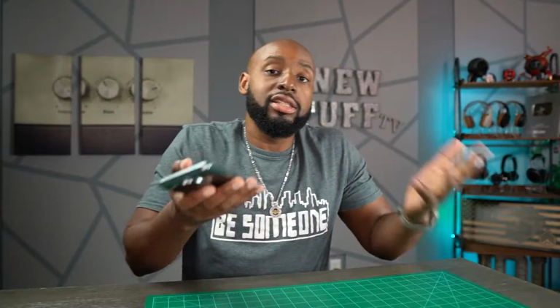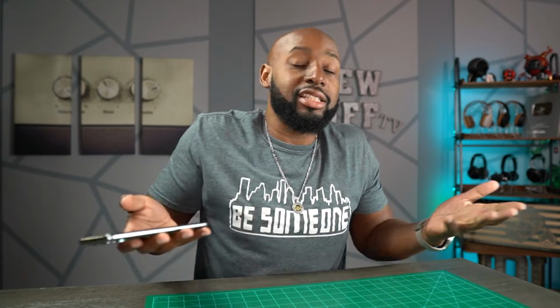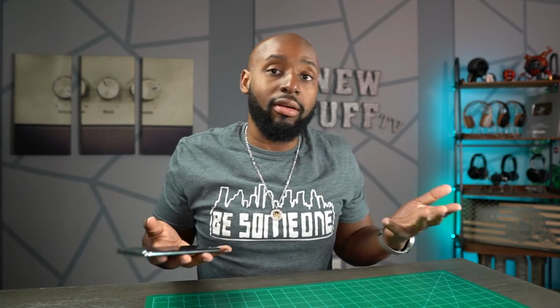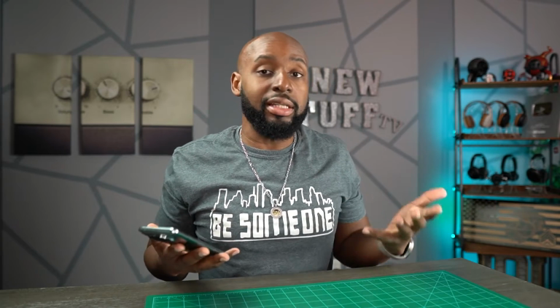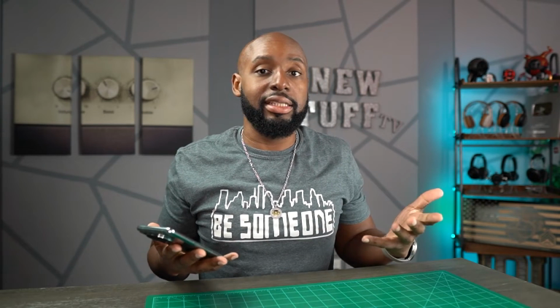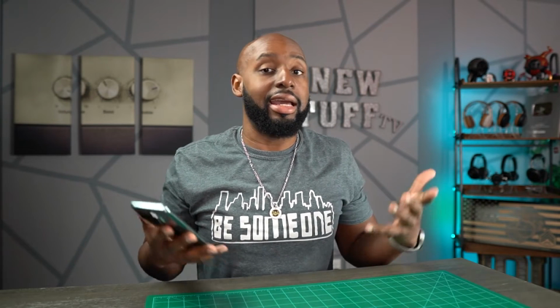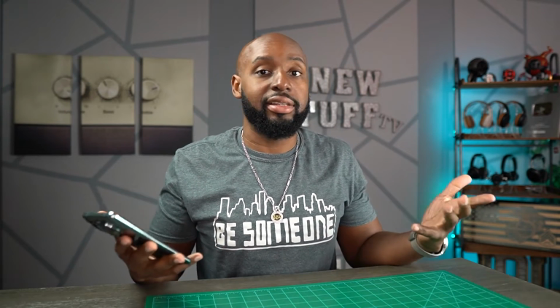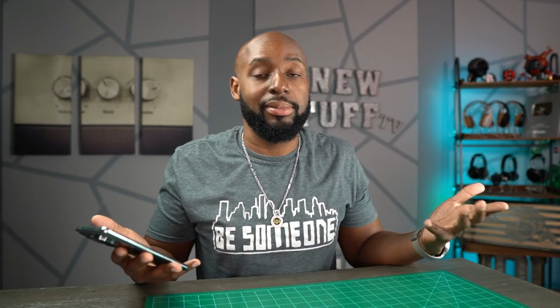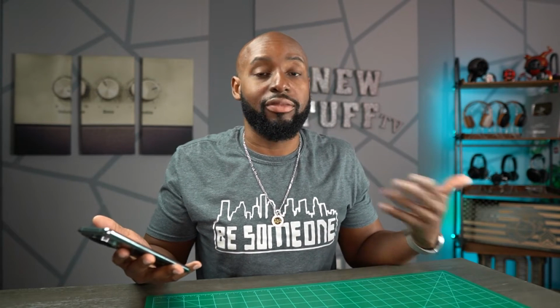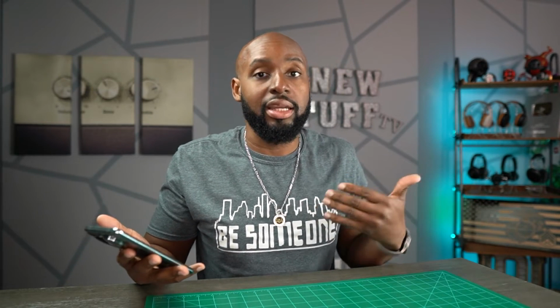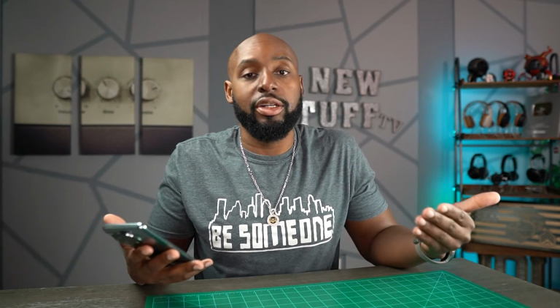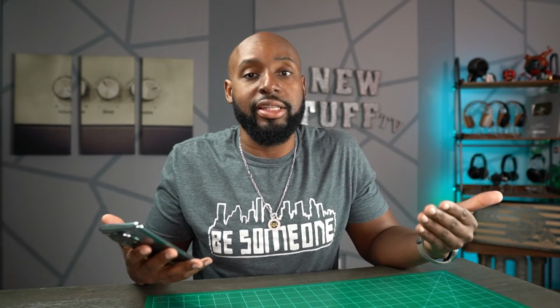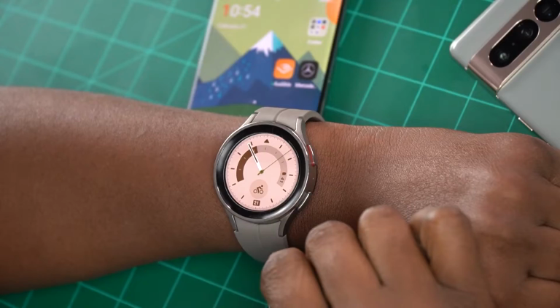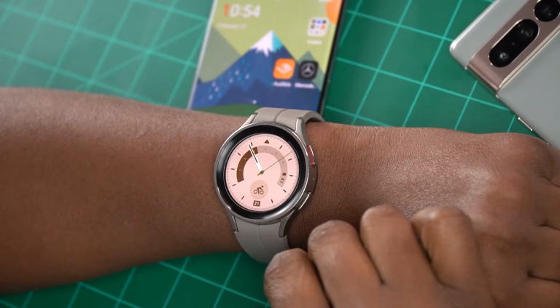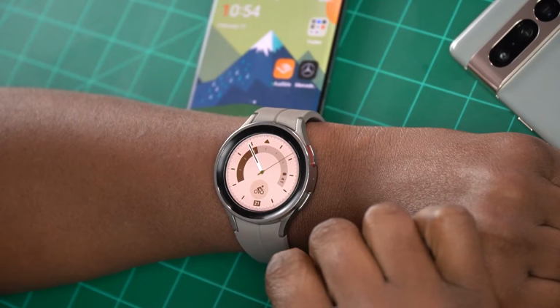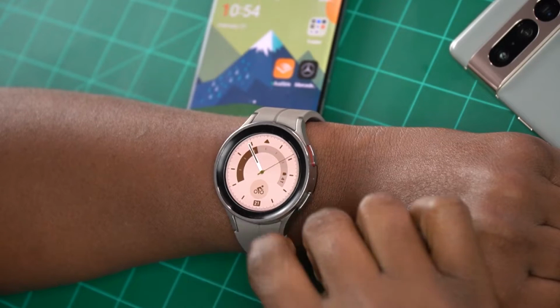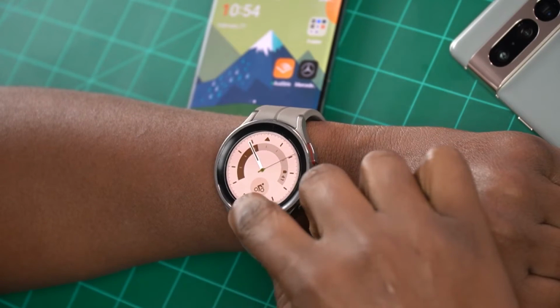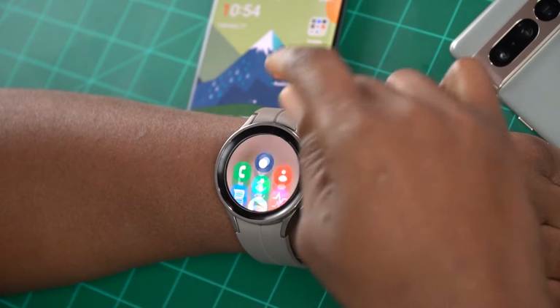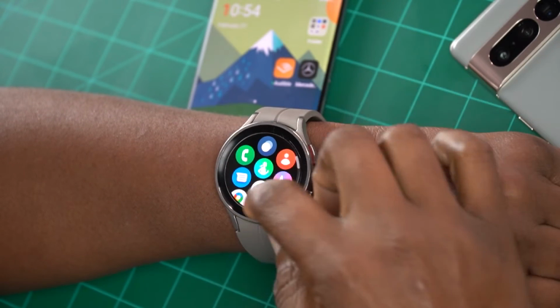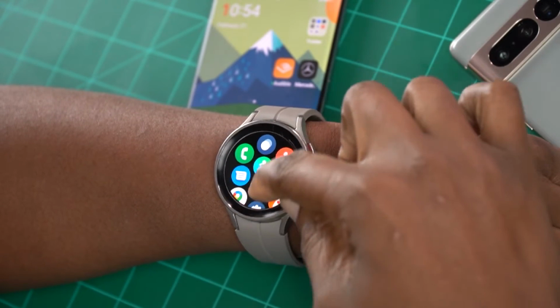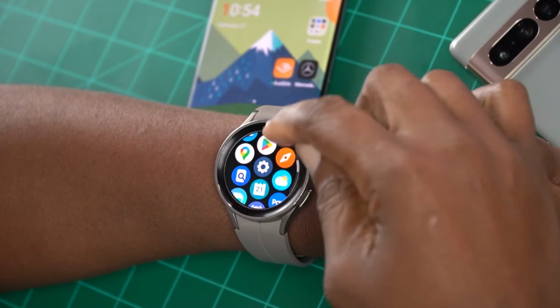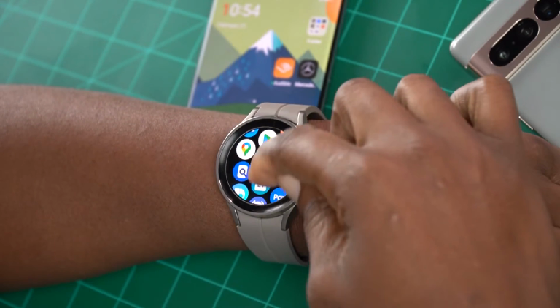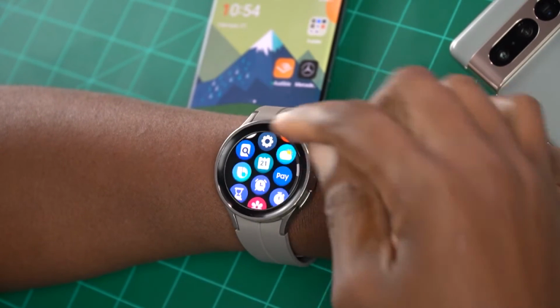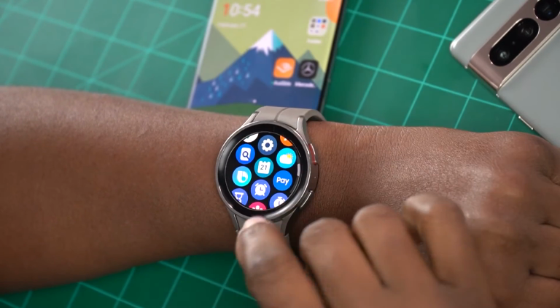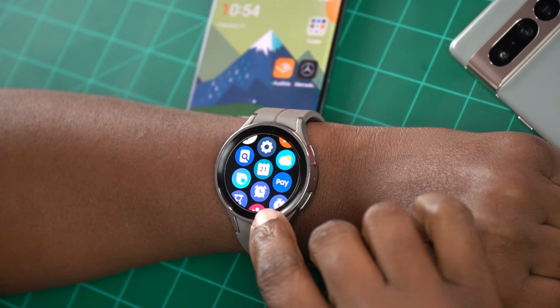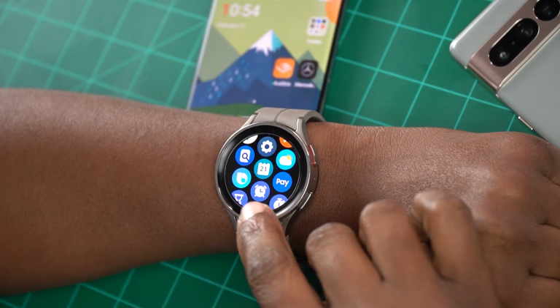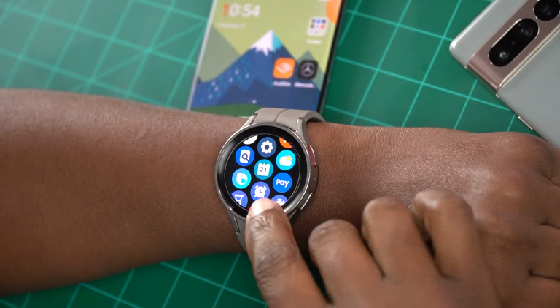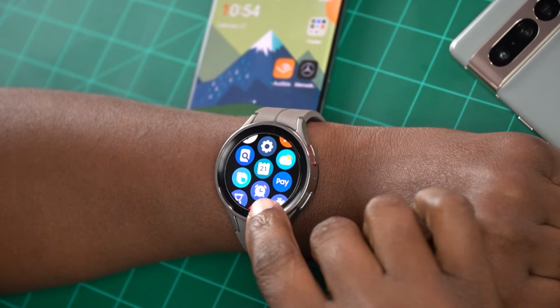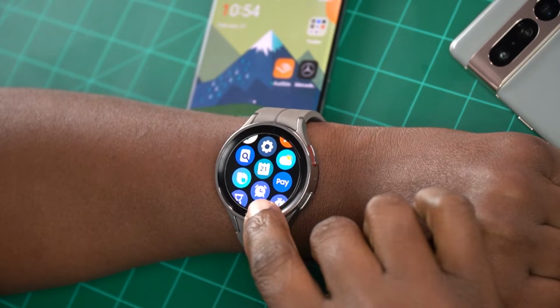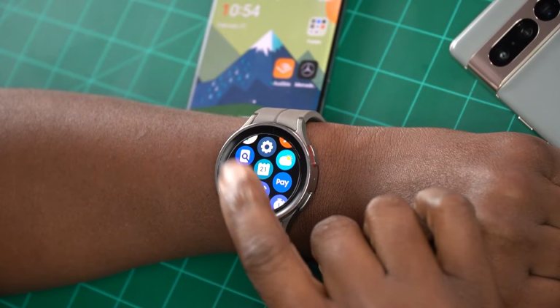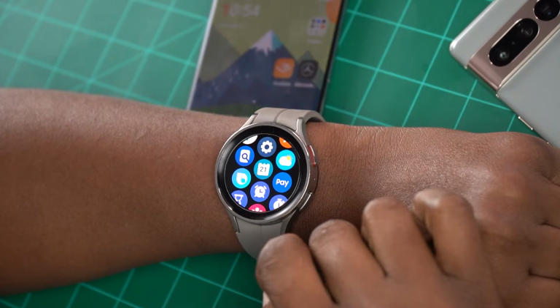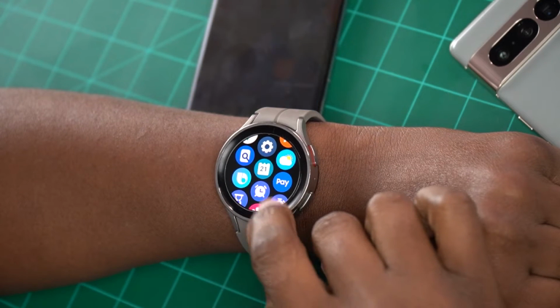So as a spoiler, I'm going to go ahead and tell you that everything seems to work for me 100%. You can use Samsung Pay on the Galaxy Watch 5 Pro when it's paired up to a typical Android phone.